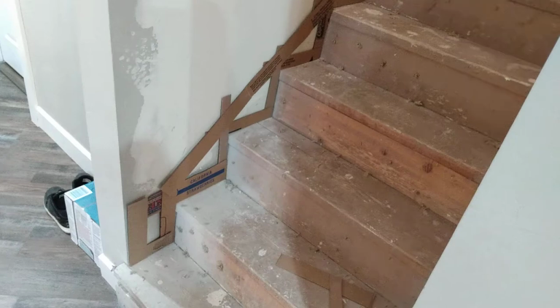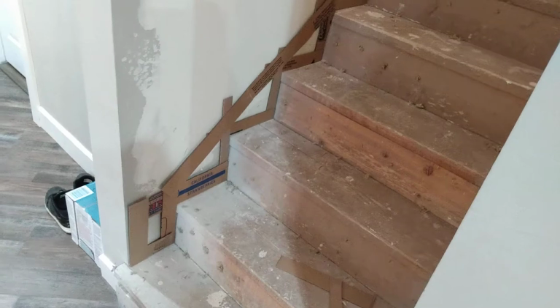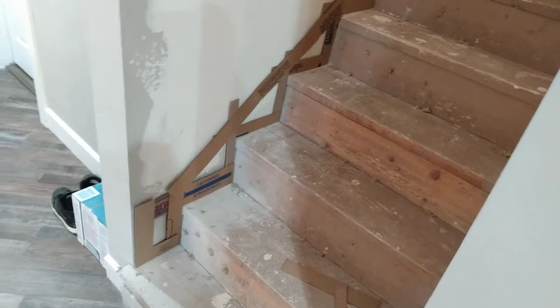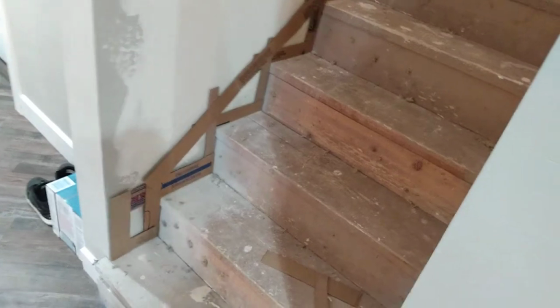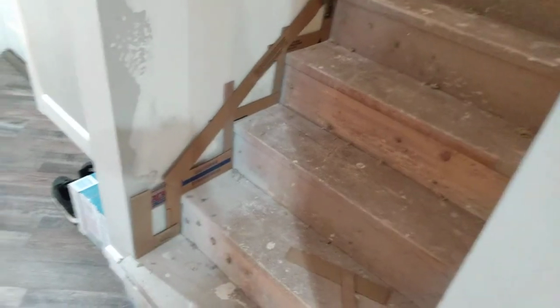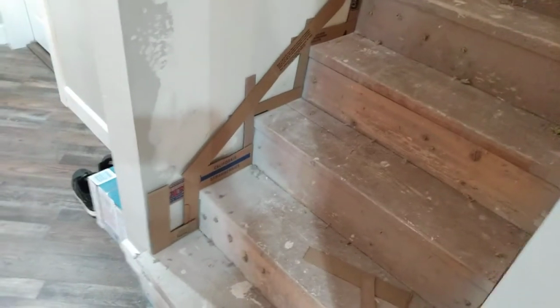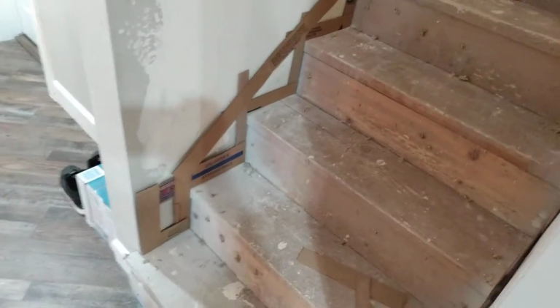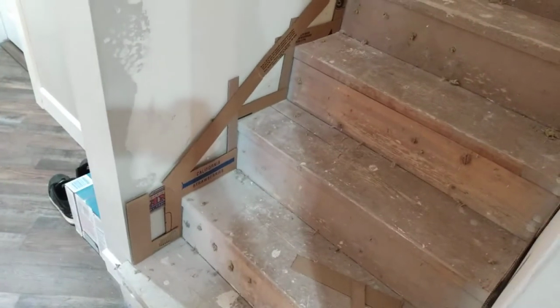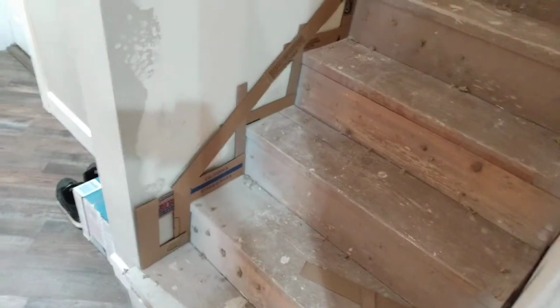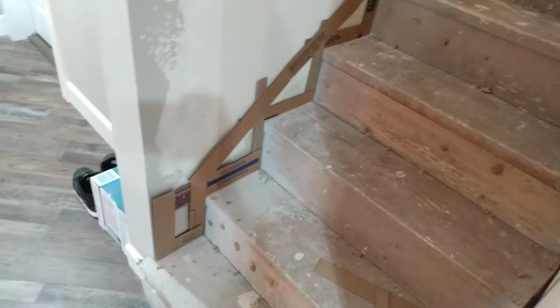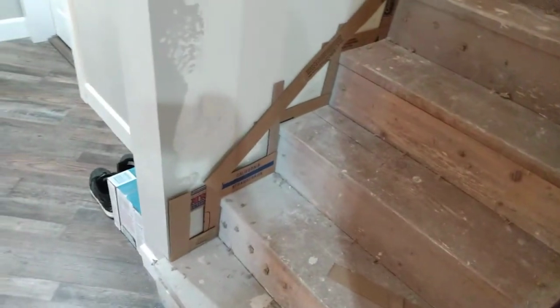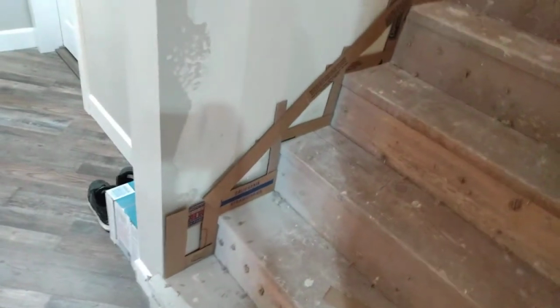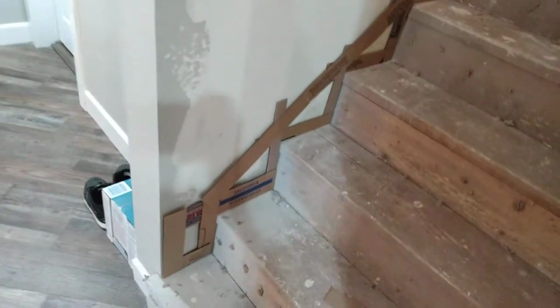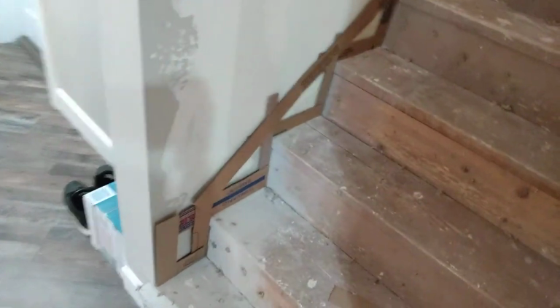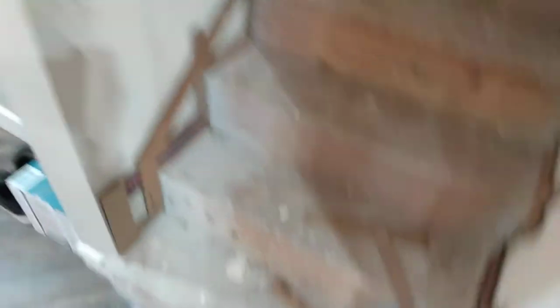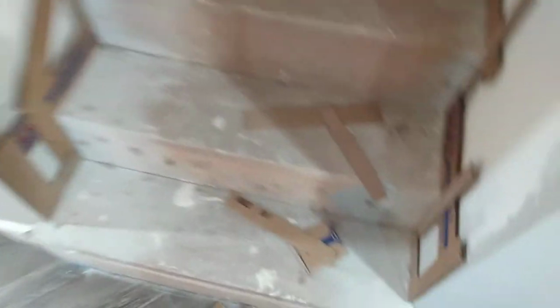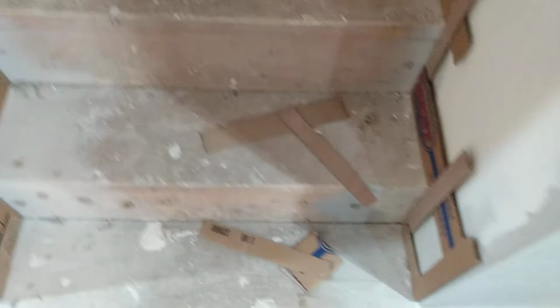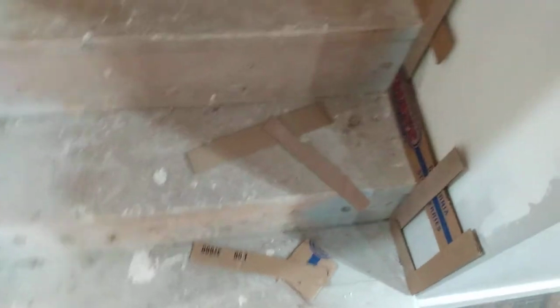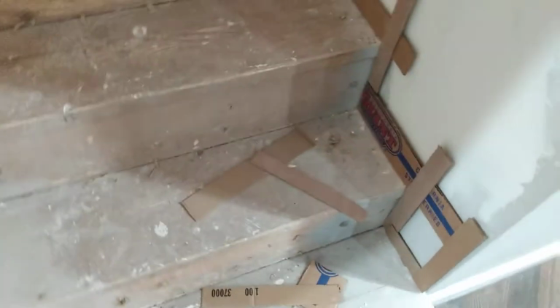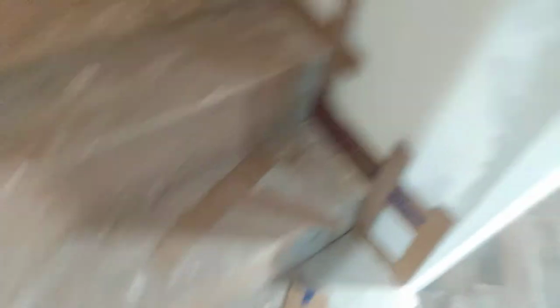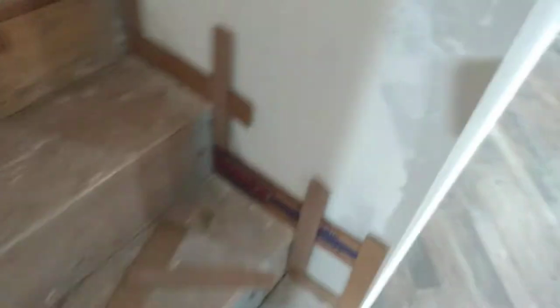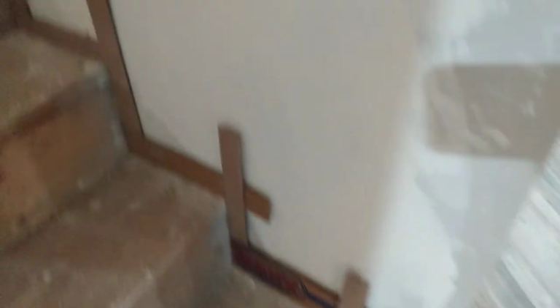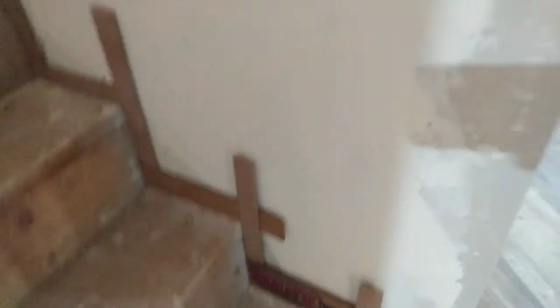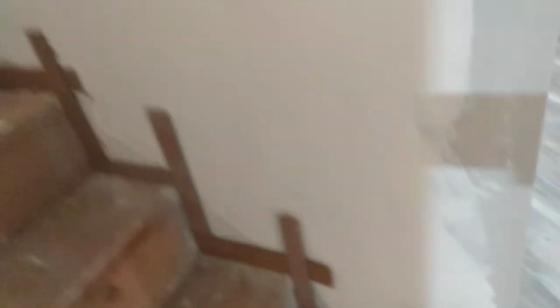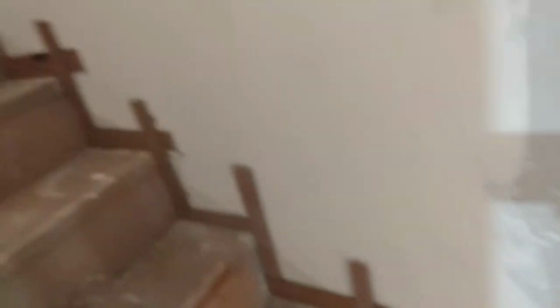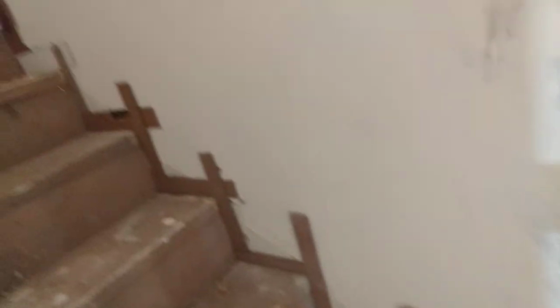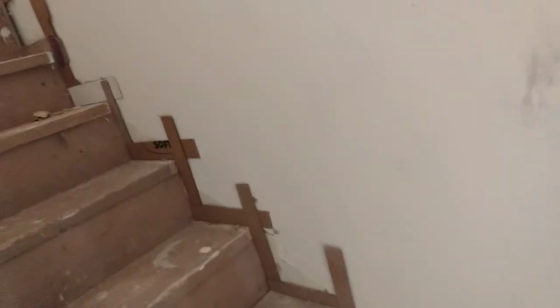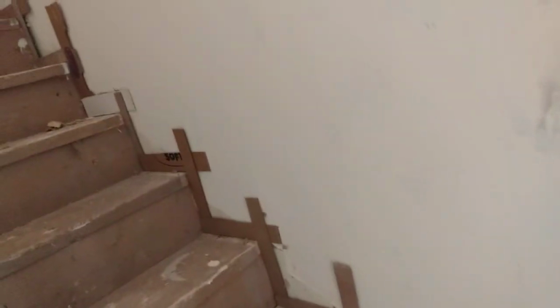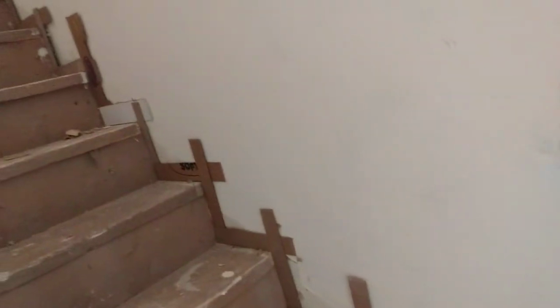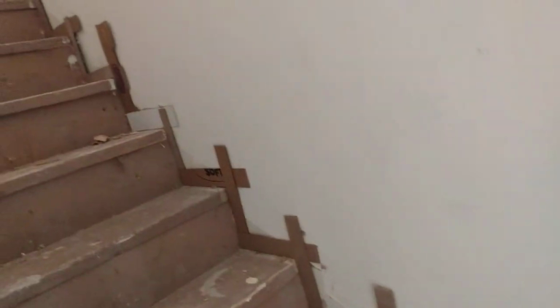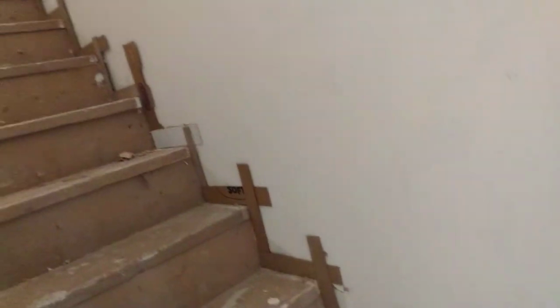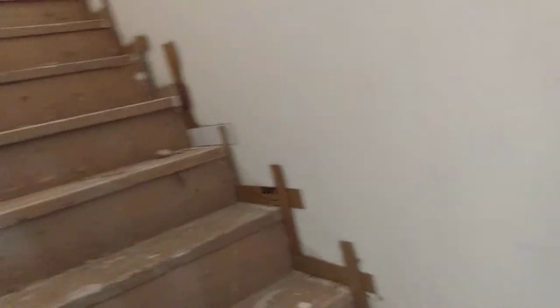I'll get right to the point. This is how you make a stair skirting — you retrofit it. Just make little pieces like this and hot glue them together in that shape, right along the edge.